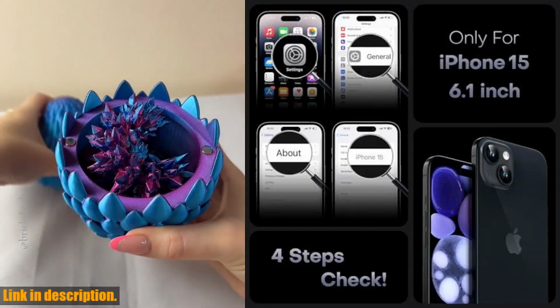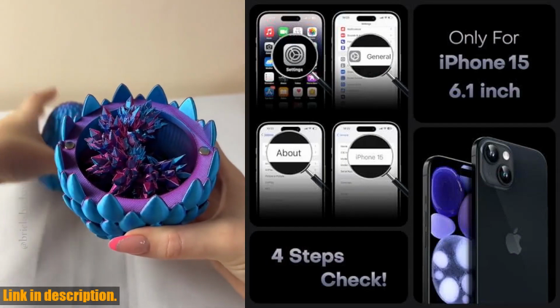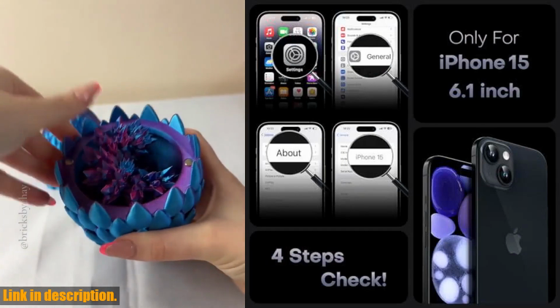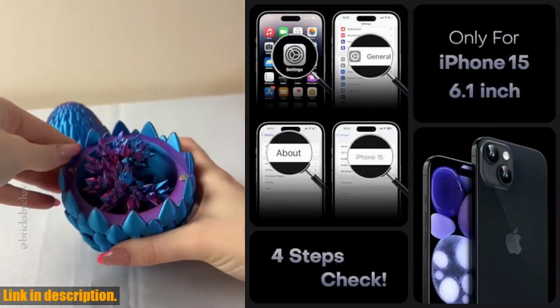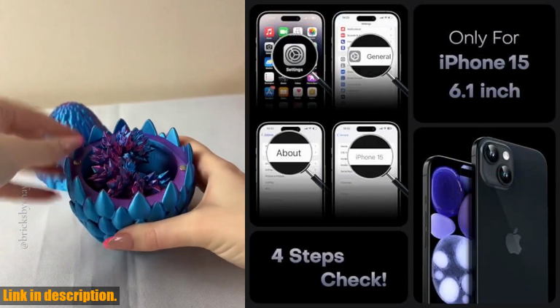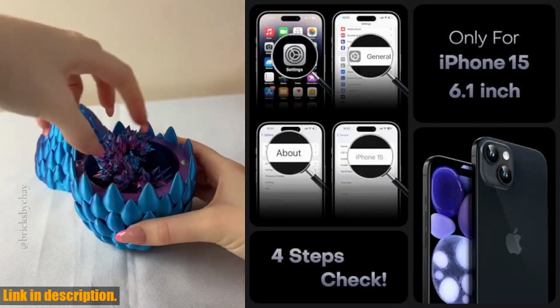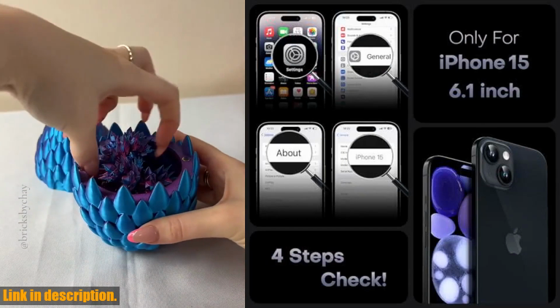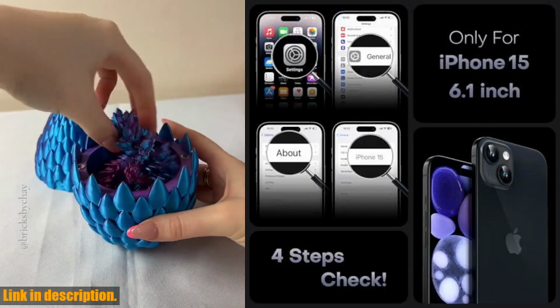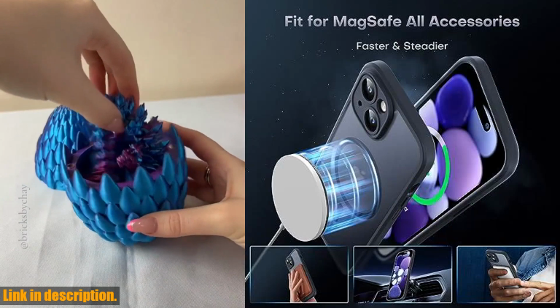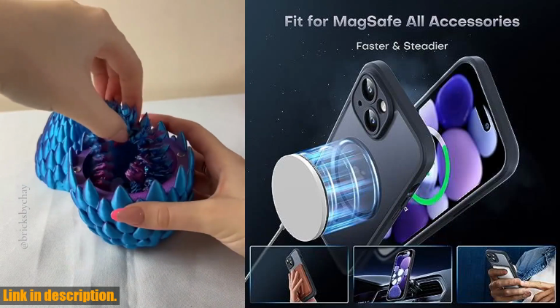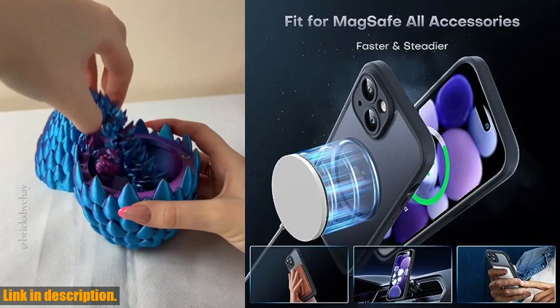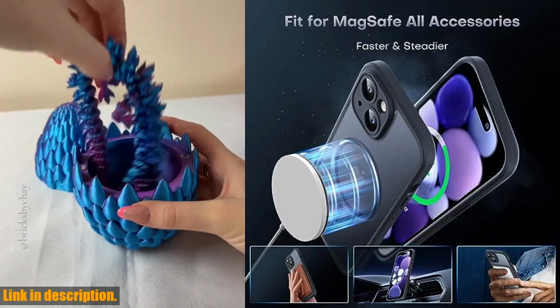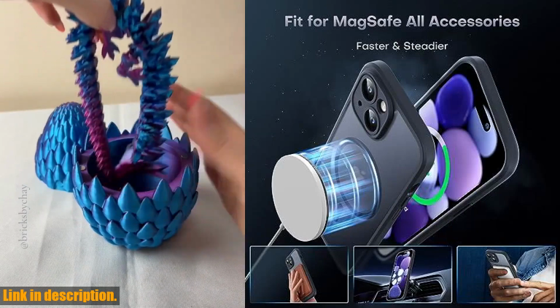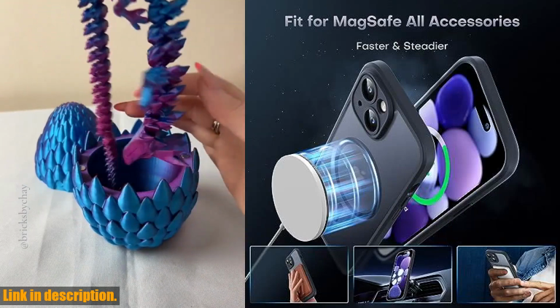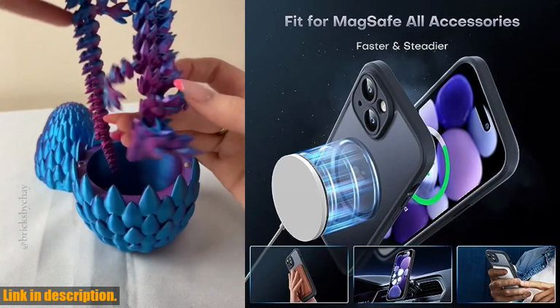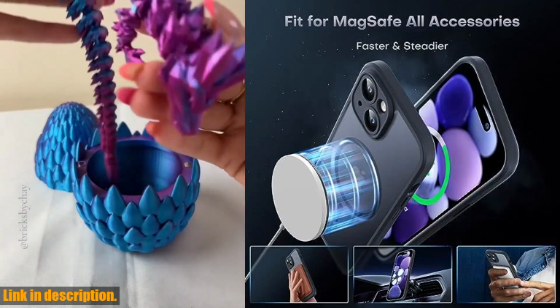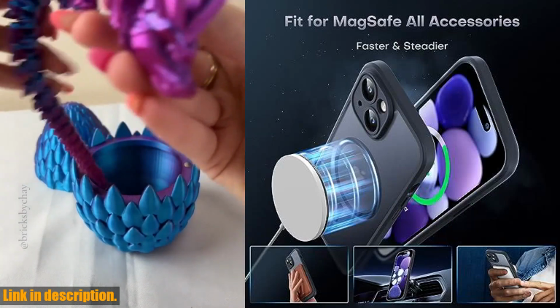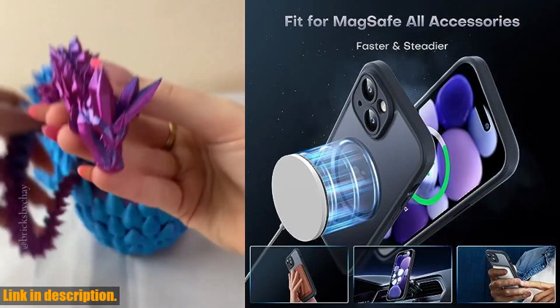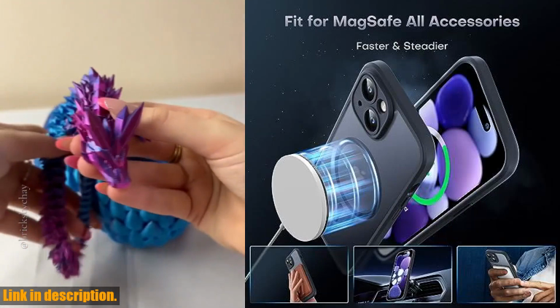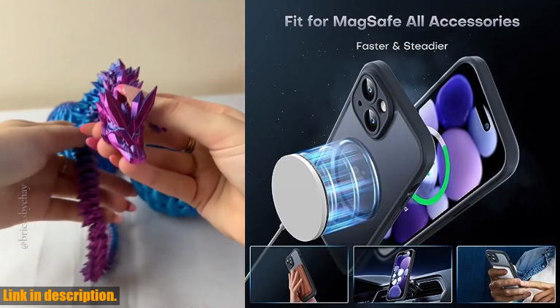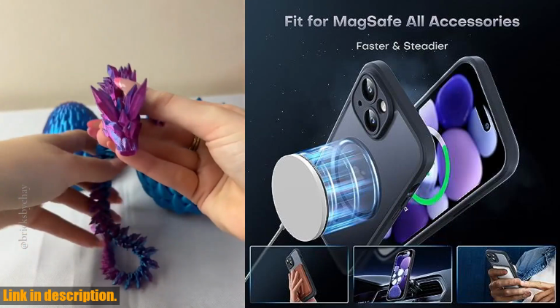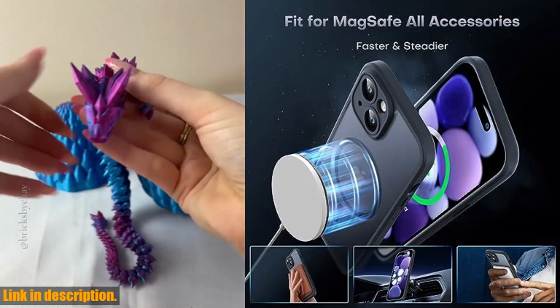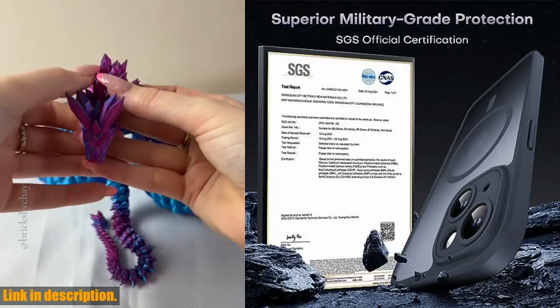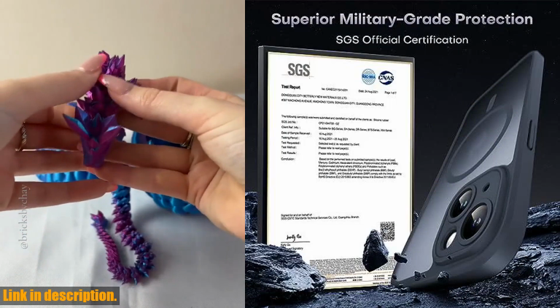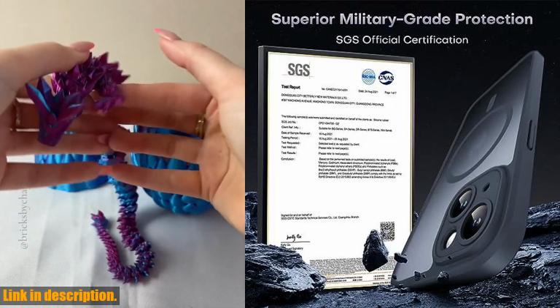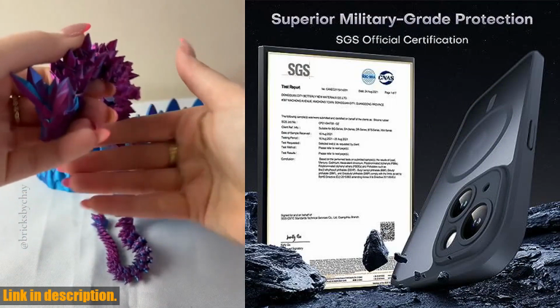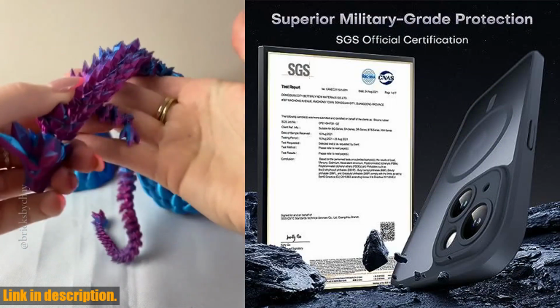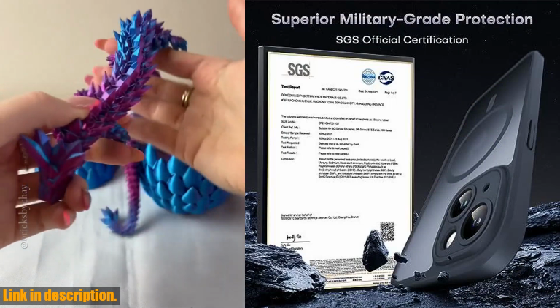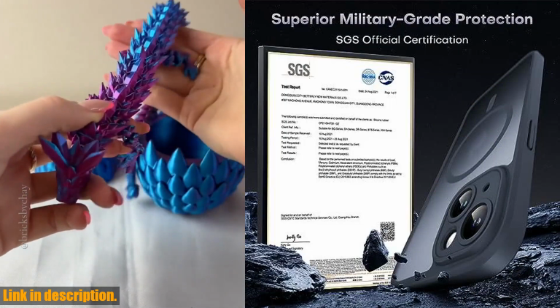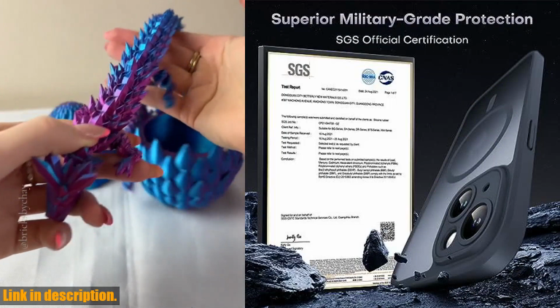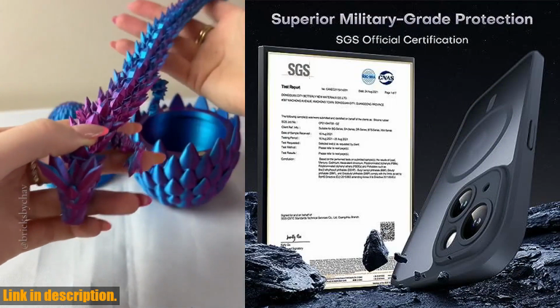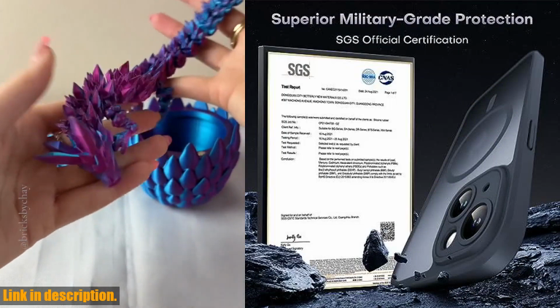And when it comes to protecting your camera, this case has it covered — literally. The camera cover is part of the case, with a 0.8mm higher frame to safeguard your lens from scratches and bumps.